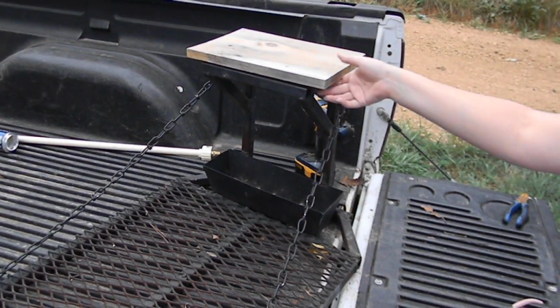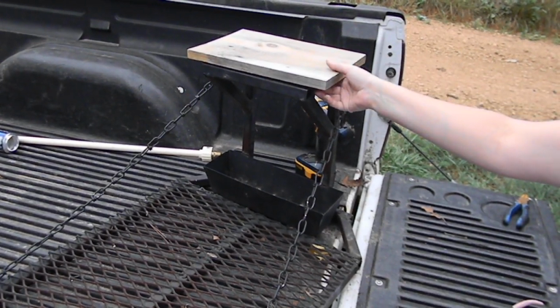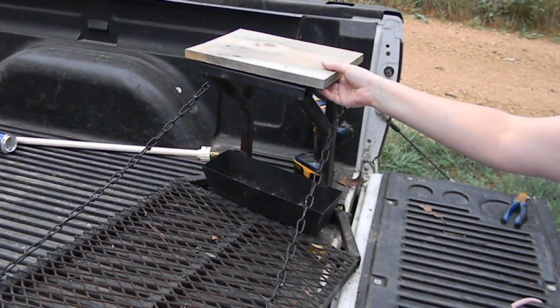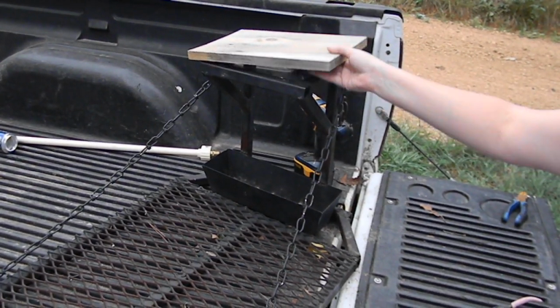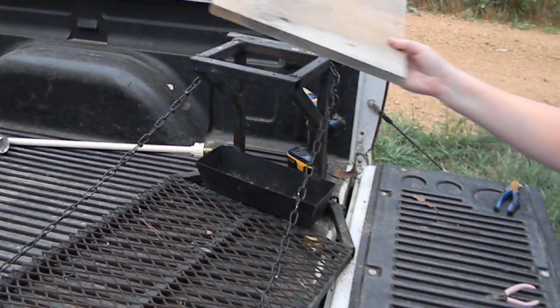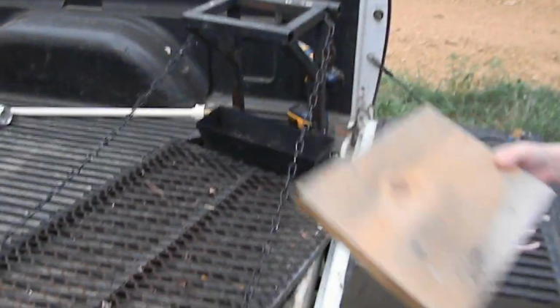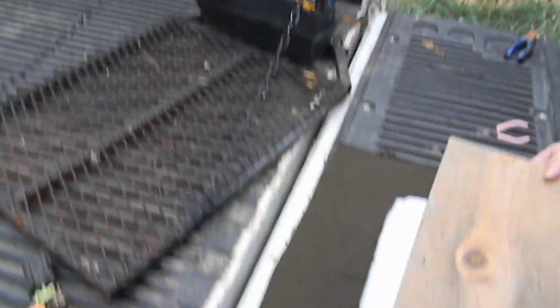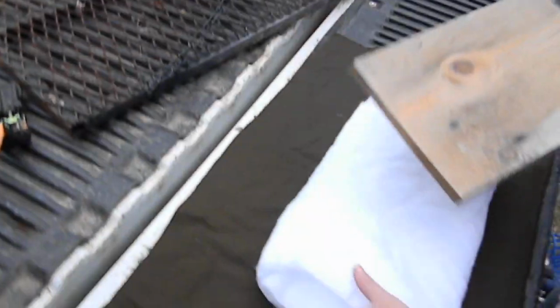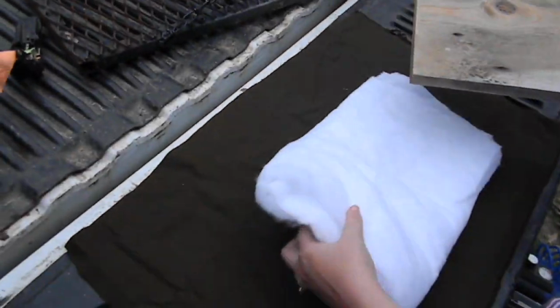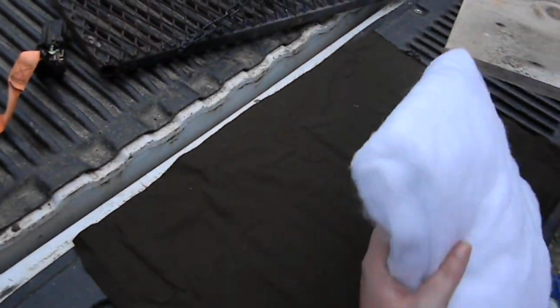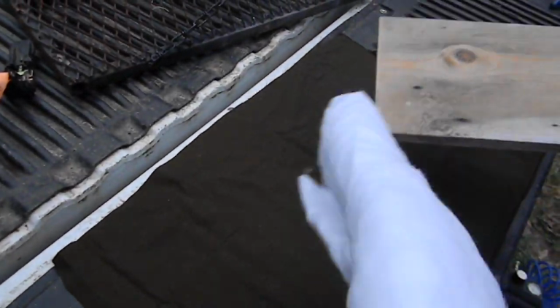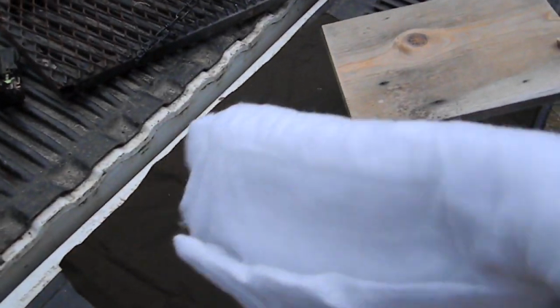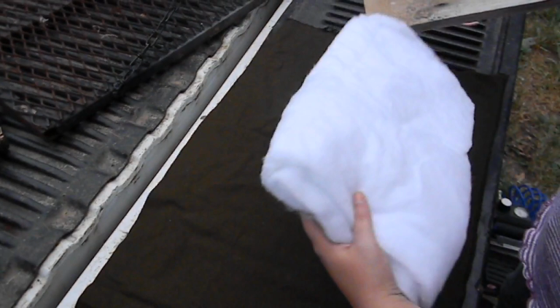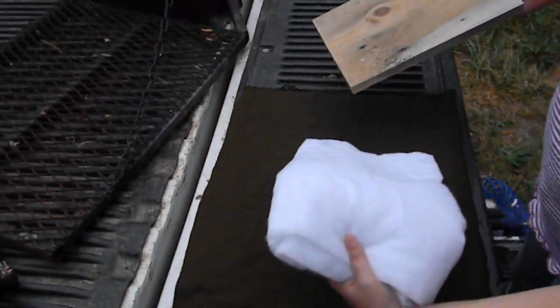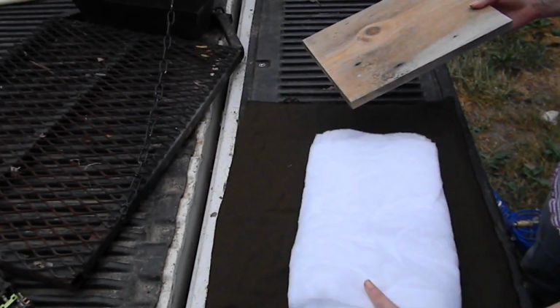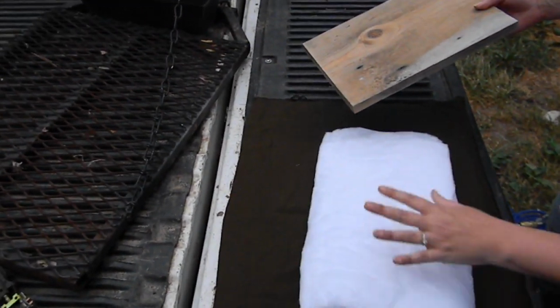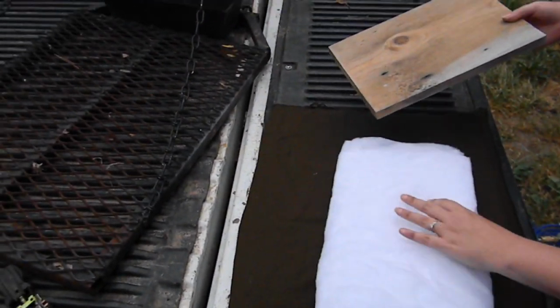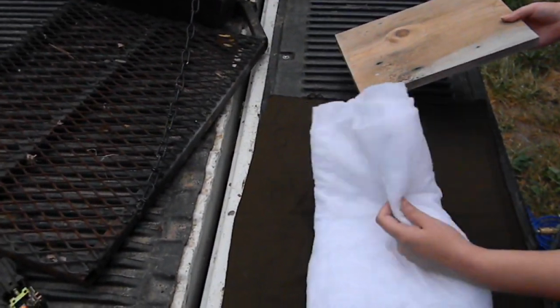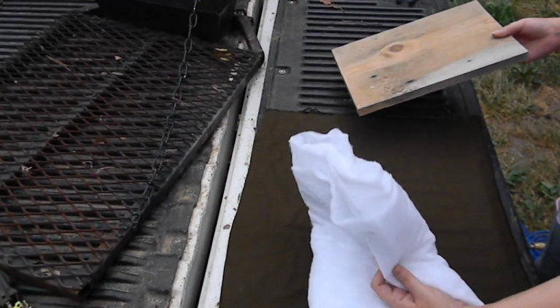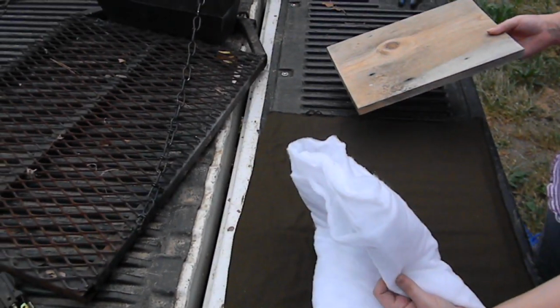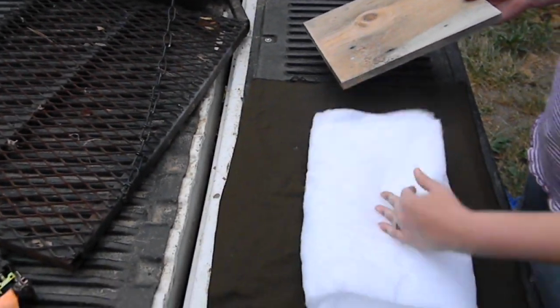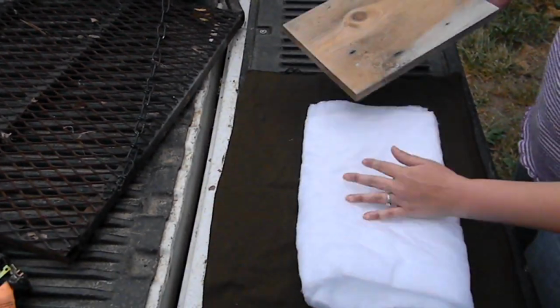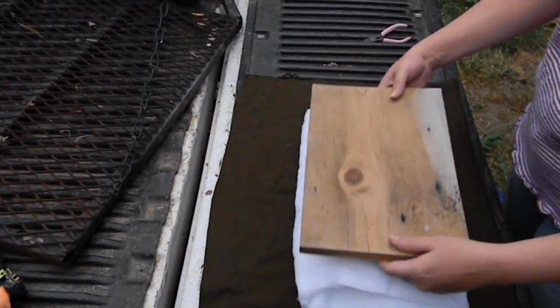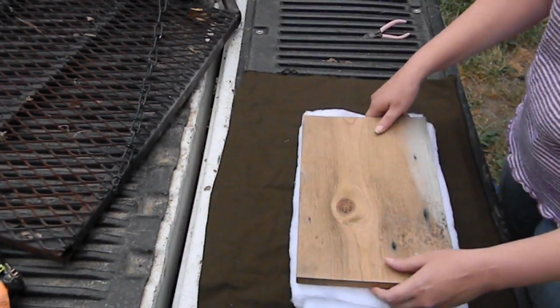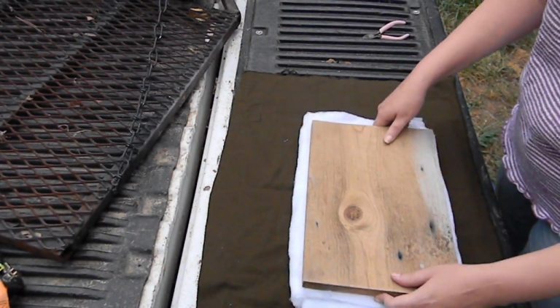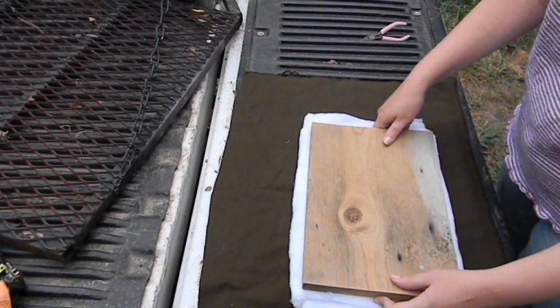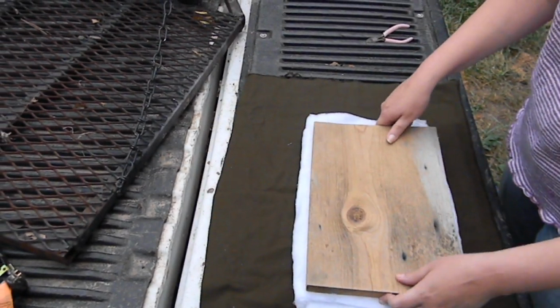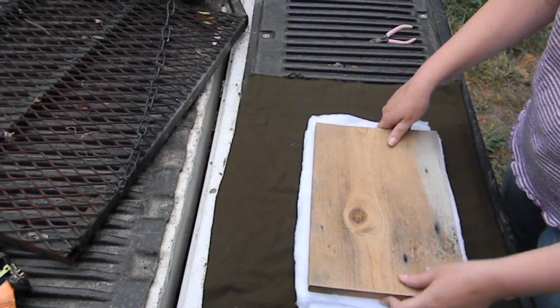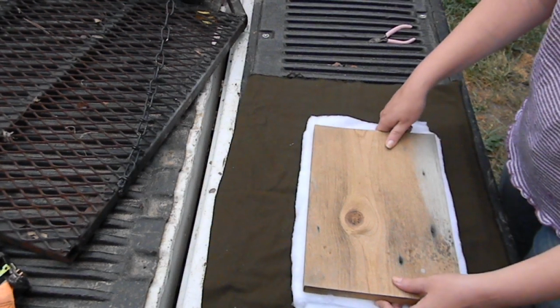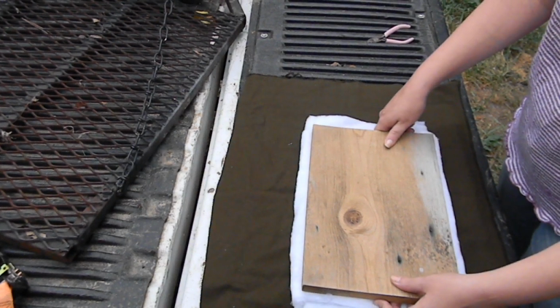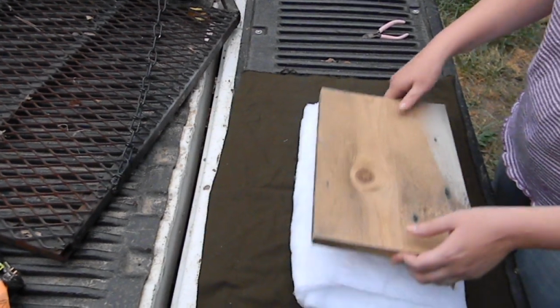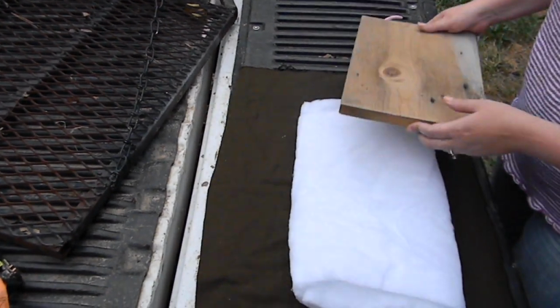Now that we've got ours cut, we're going to lay it down. I've got some regular batting and I folded it up so that it will fit the size of the tree stand seat.